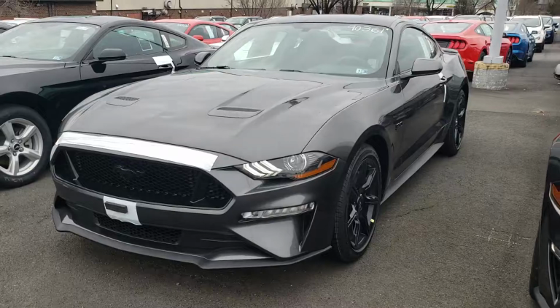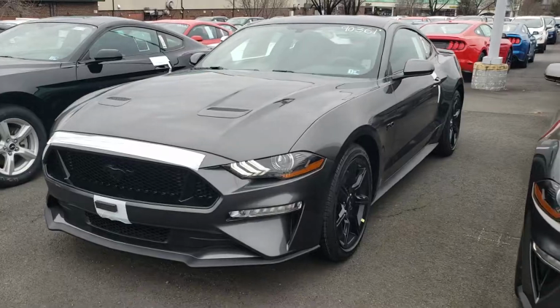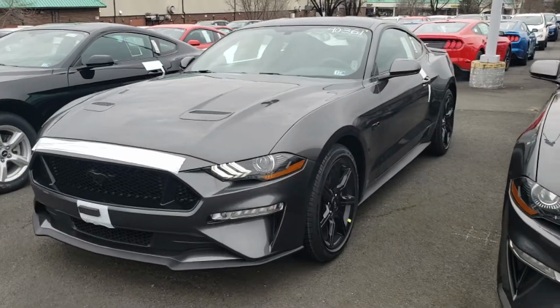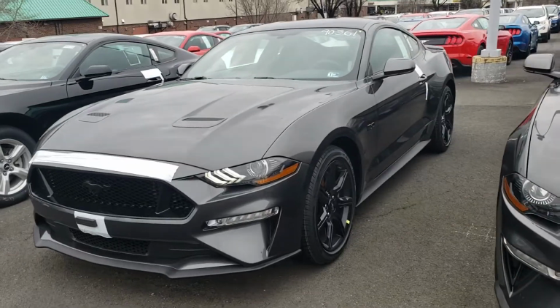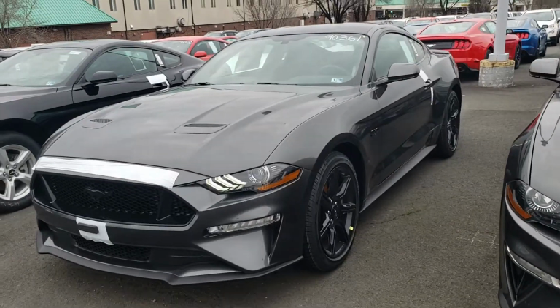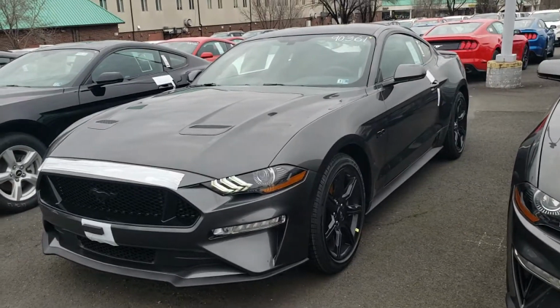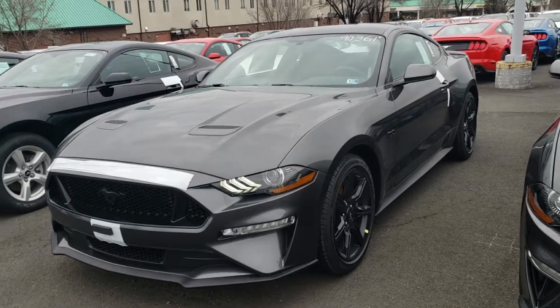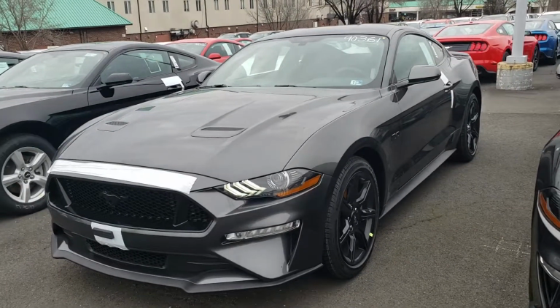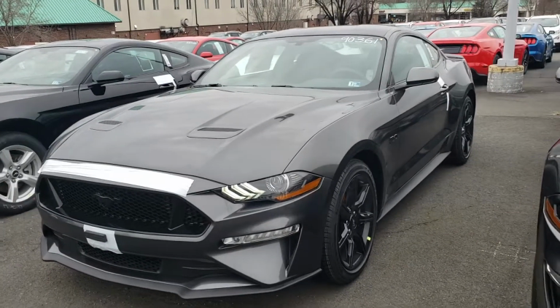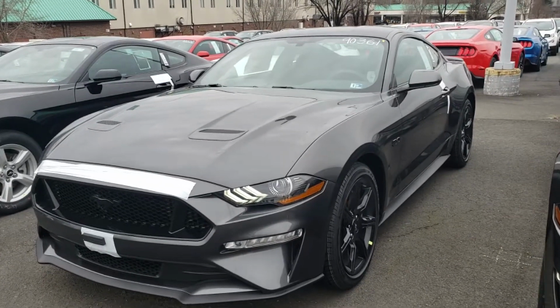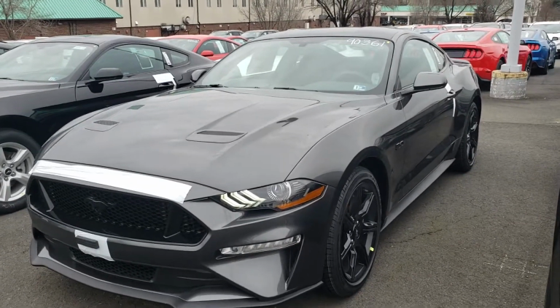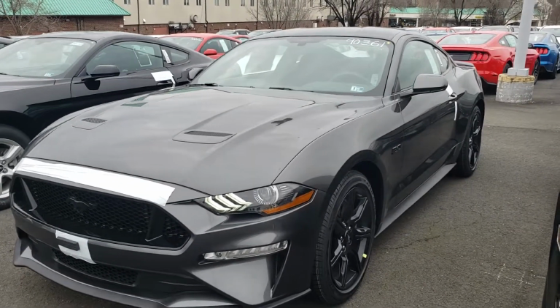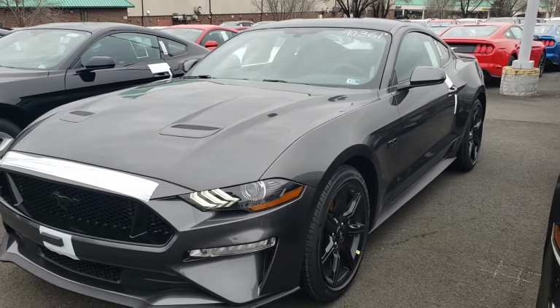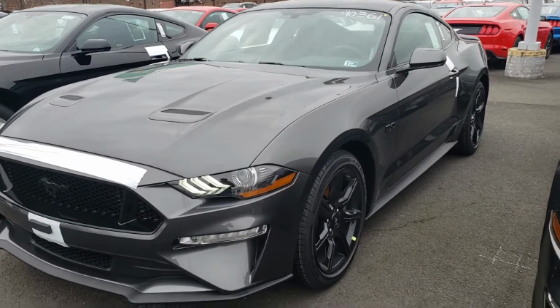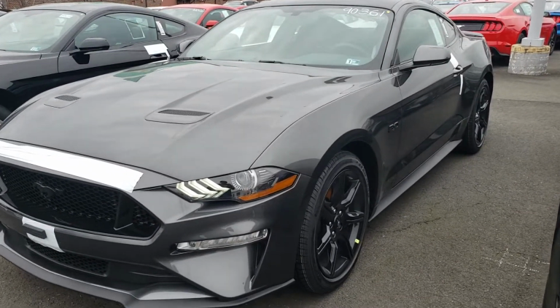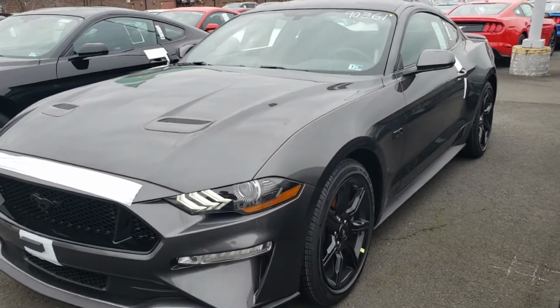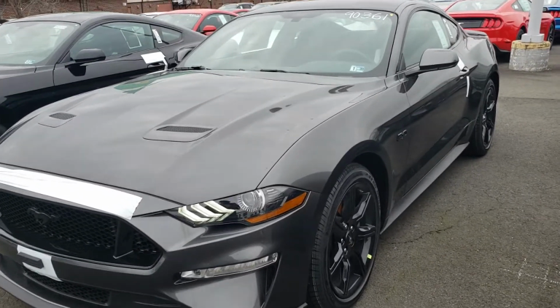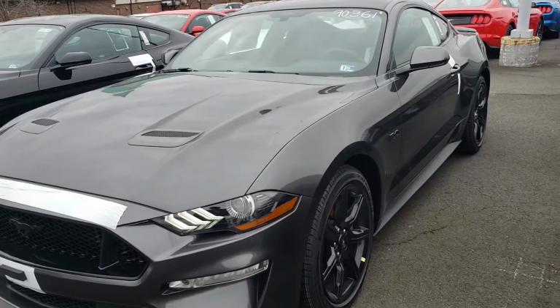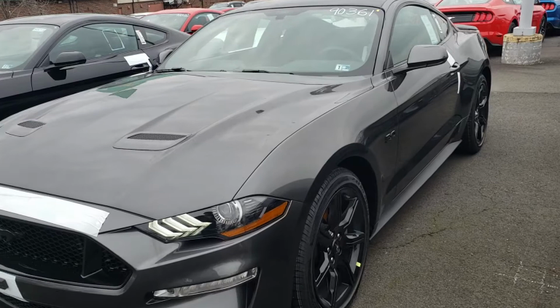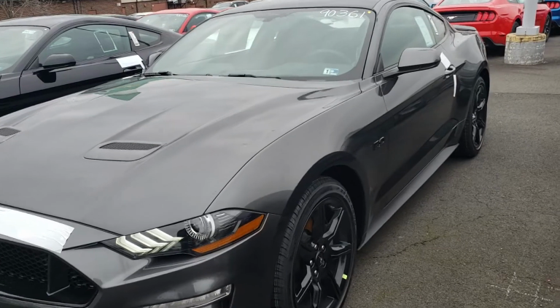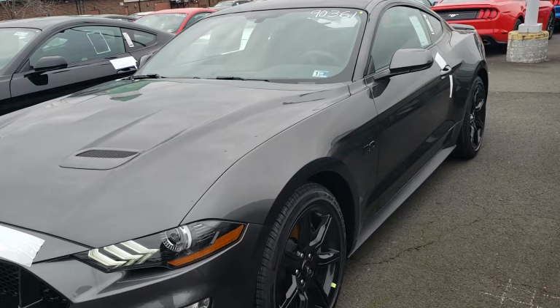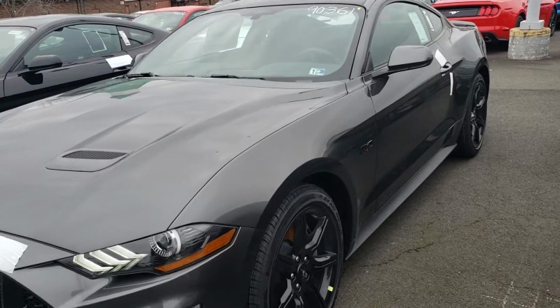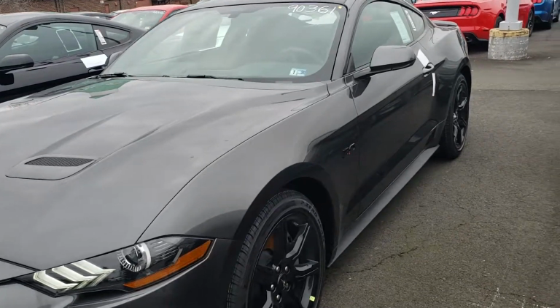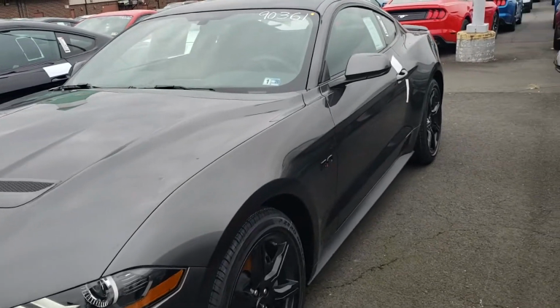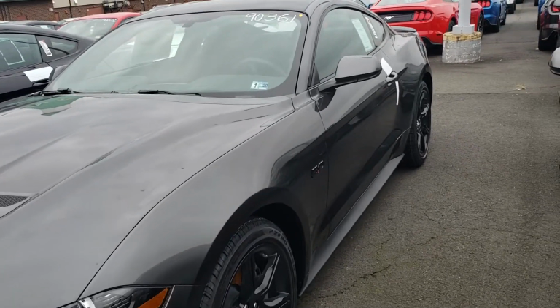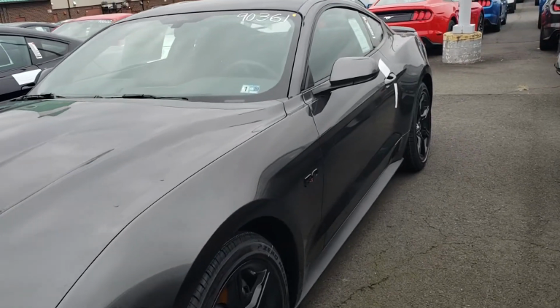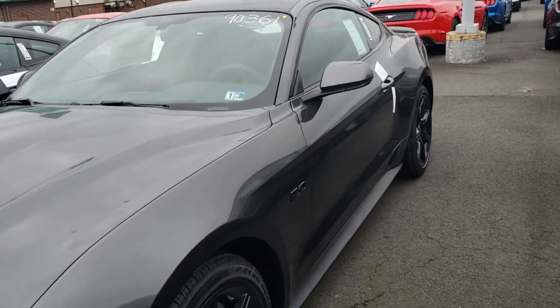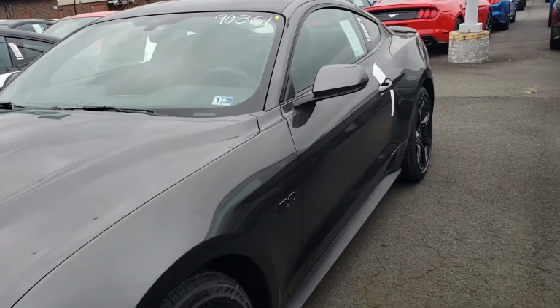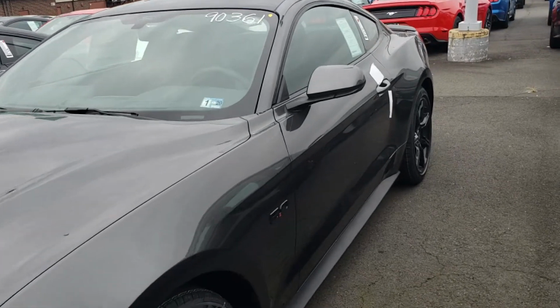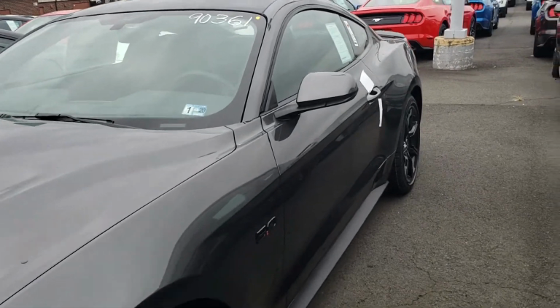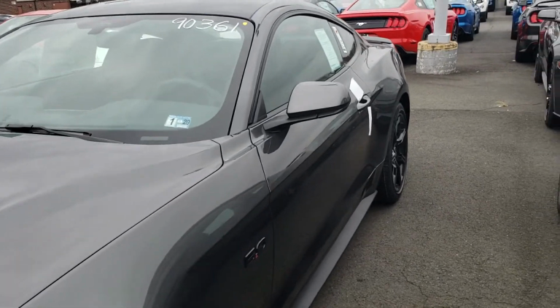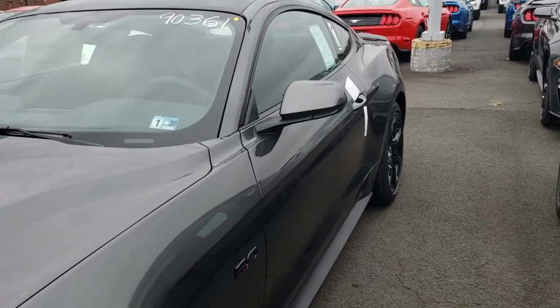Hey Brandon, this is Ethan, the internet sales manager here at Coons Sterling Ford. I was emailing with you last night — just want to send you a quick walk-around video of that 2019 Mustang GT.